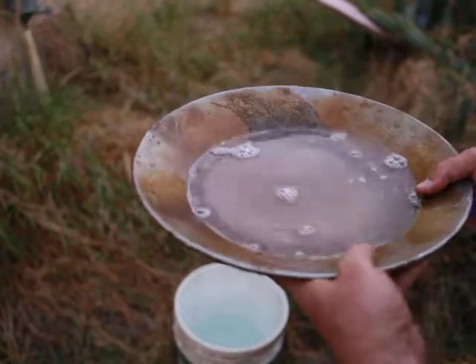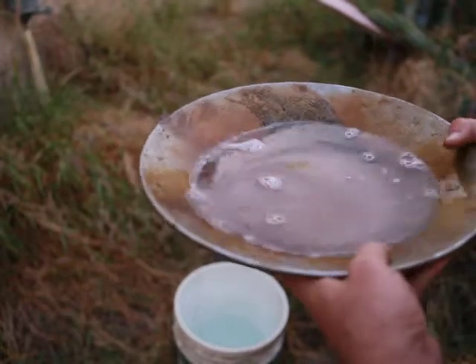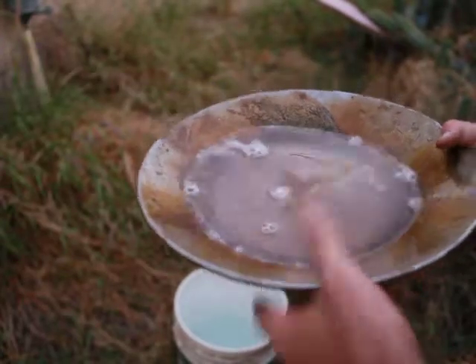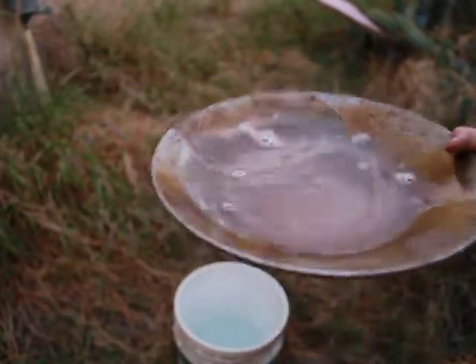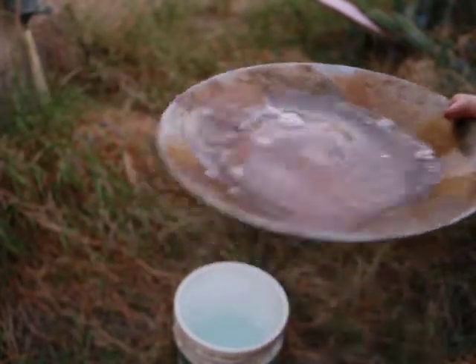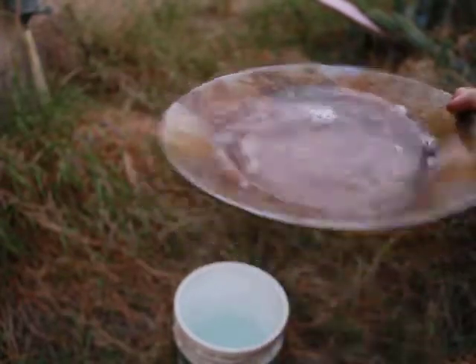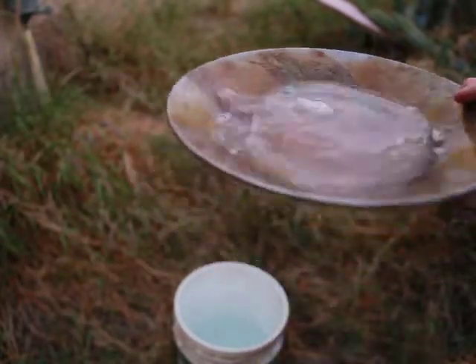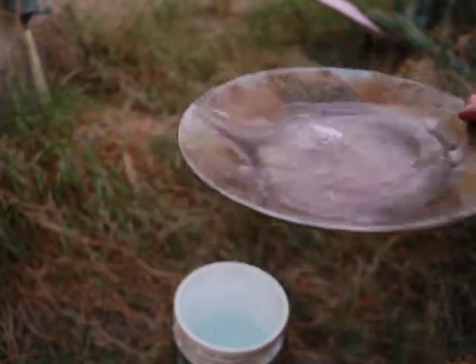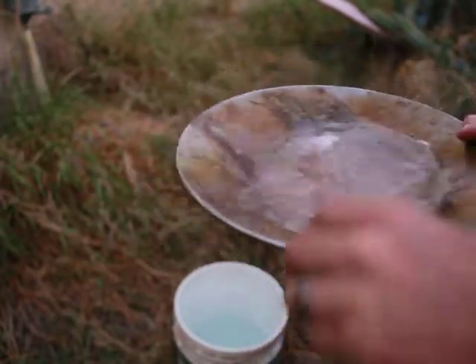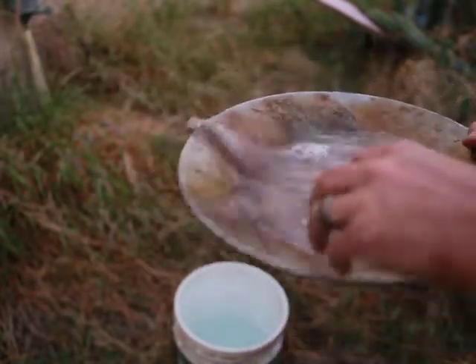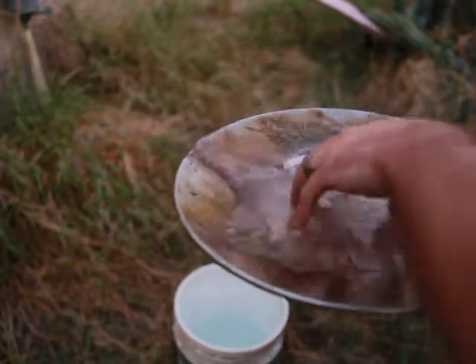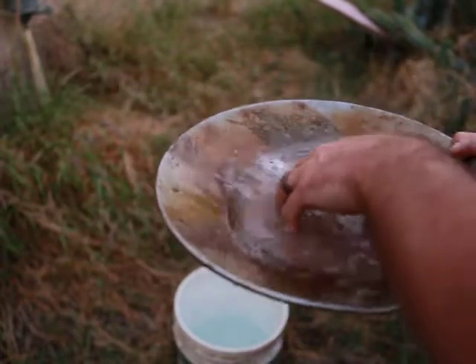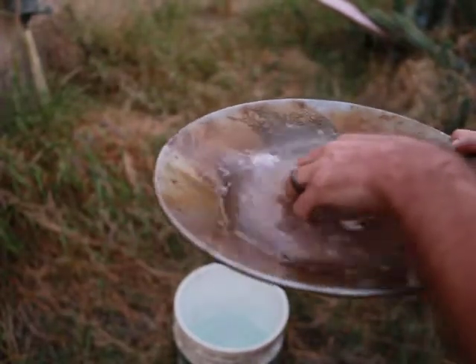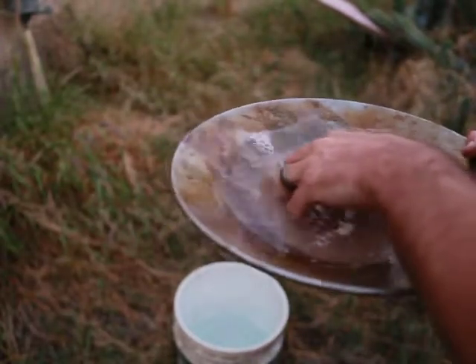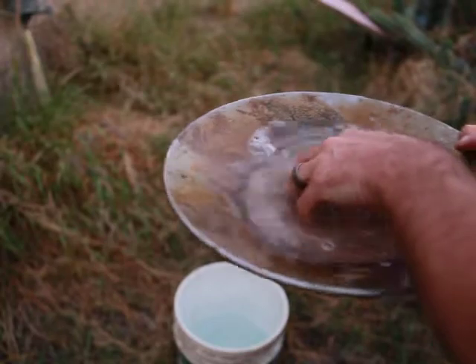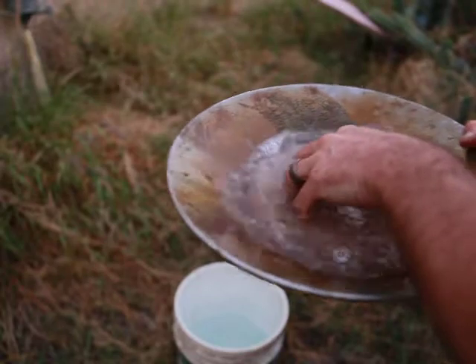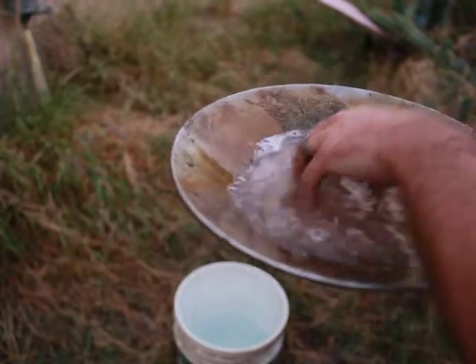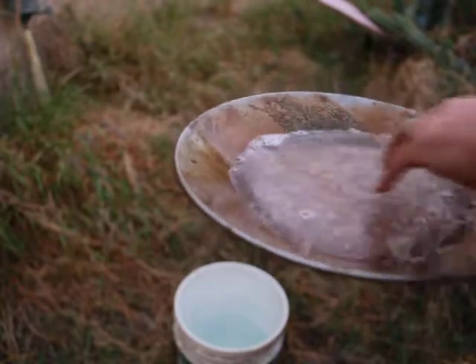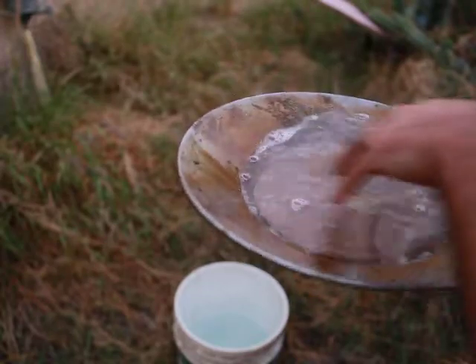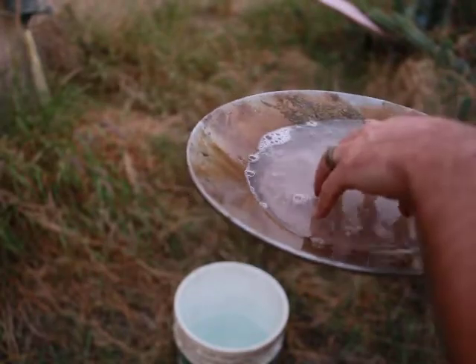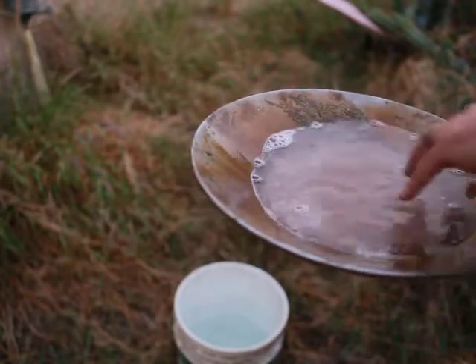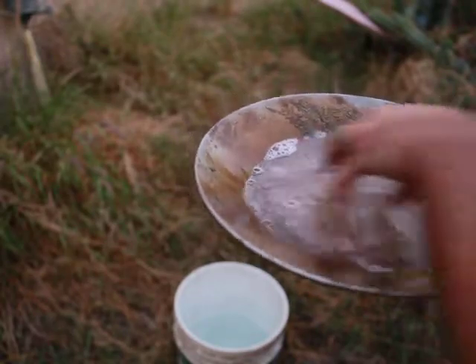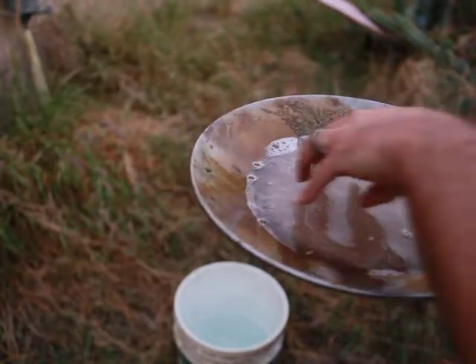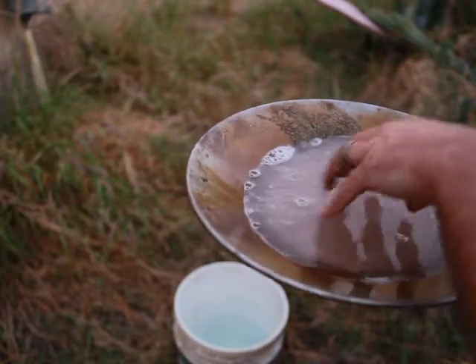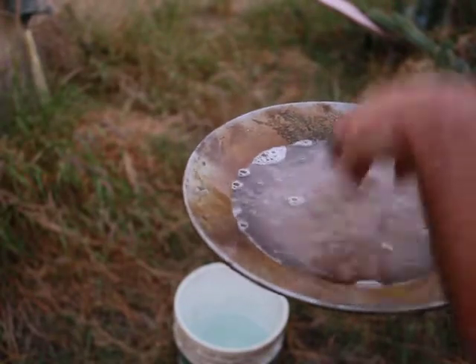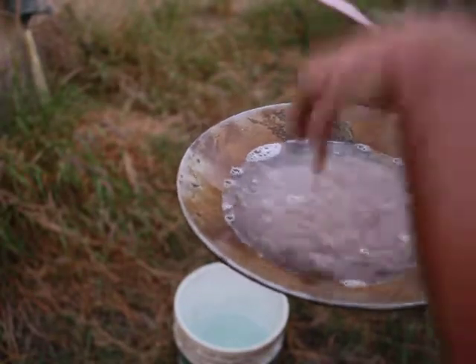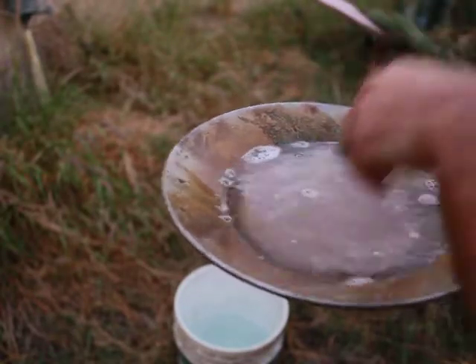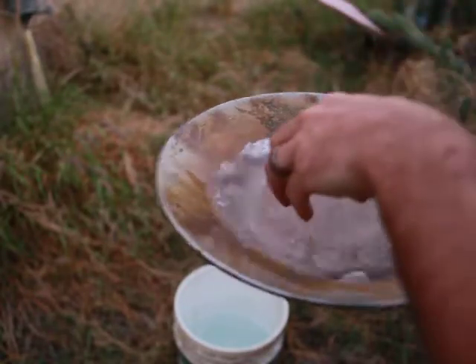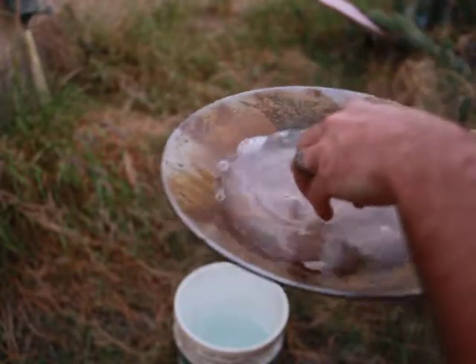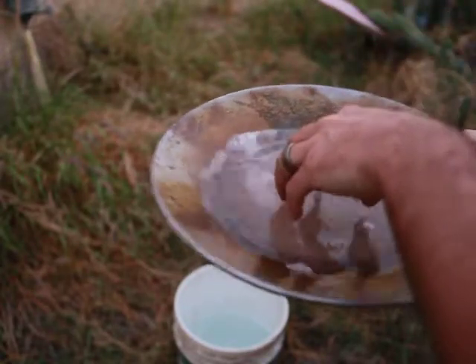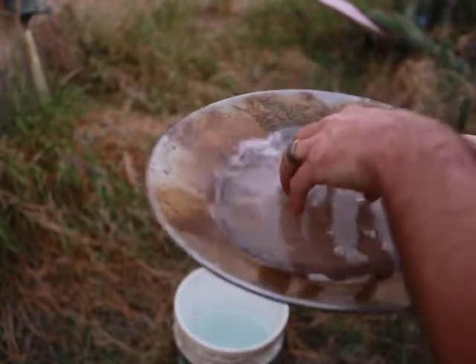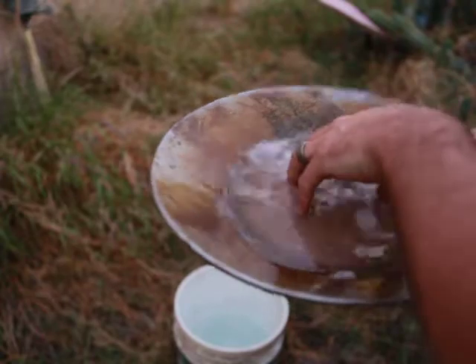Okay, round four. Start aggressive. If you want, you can even use your fingers to stir, but side to side. No picking up. You want to keep the stratification going.